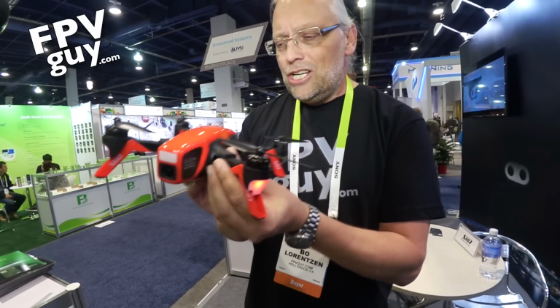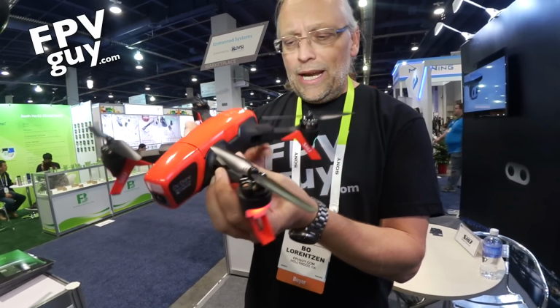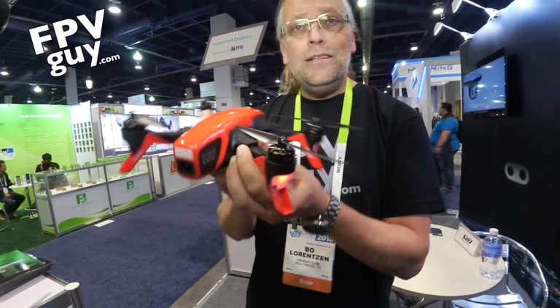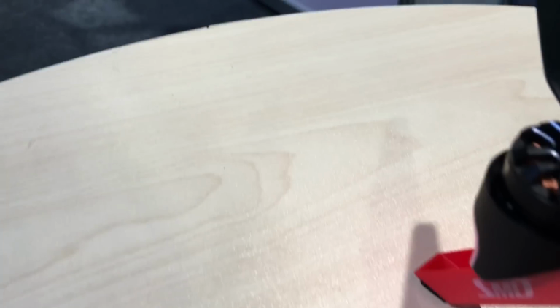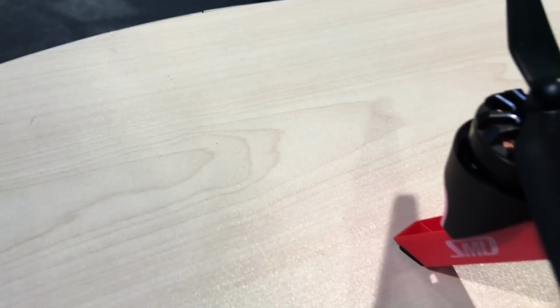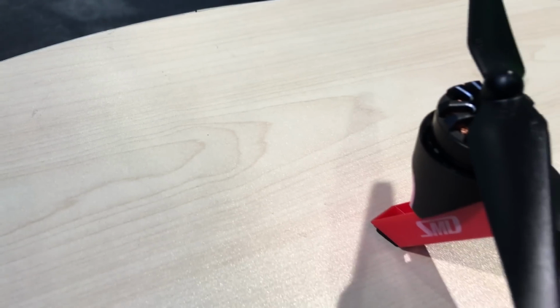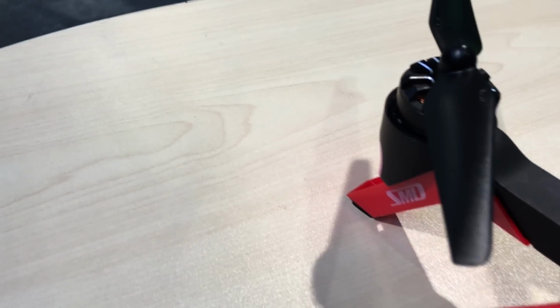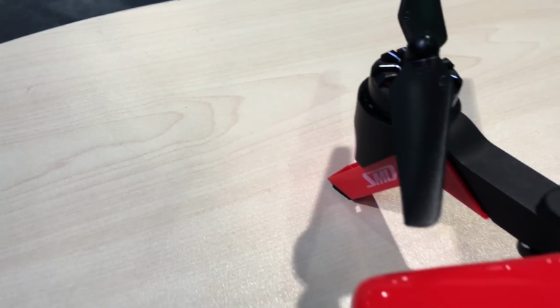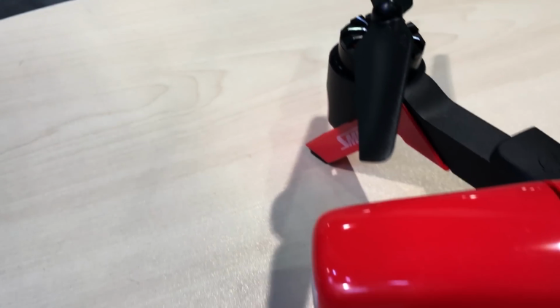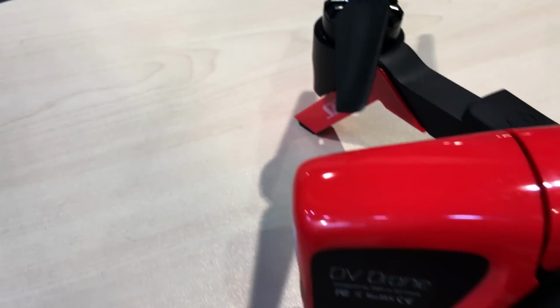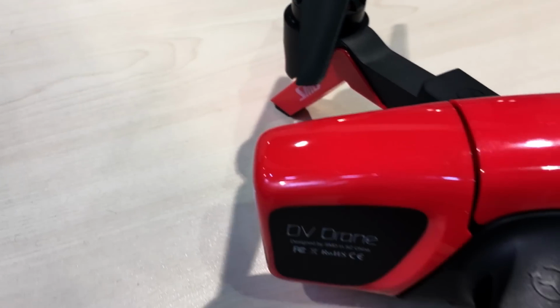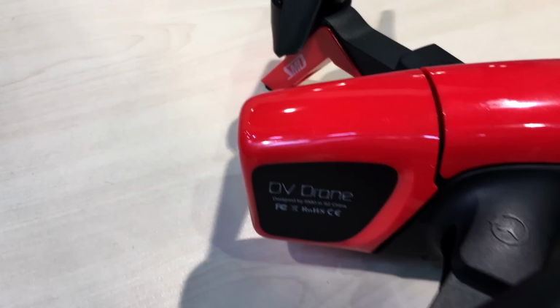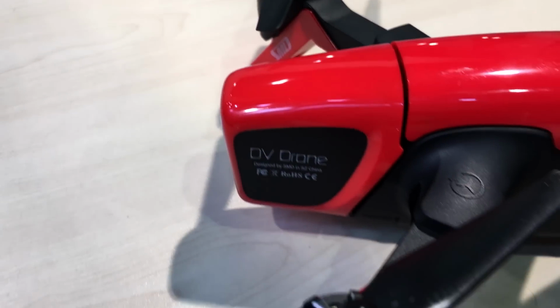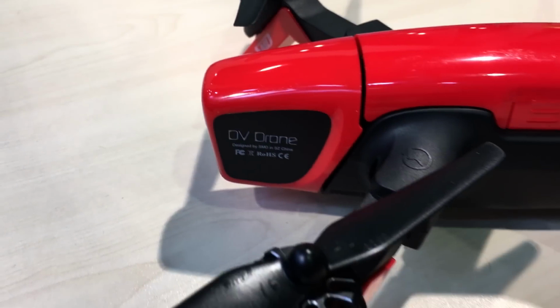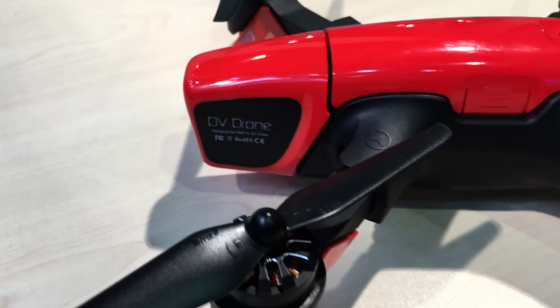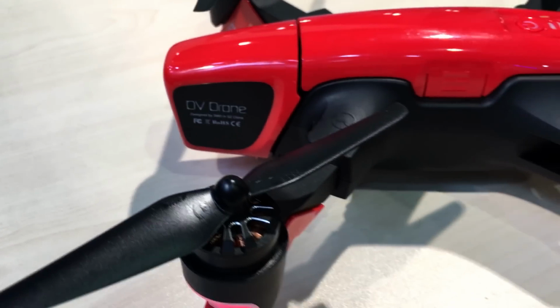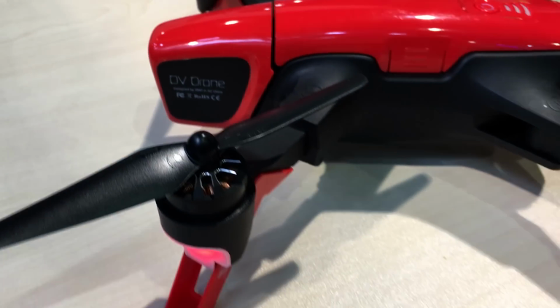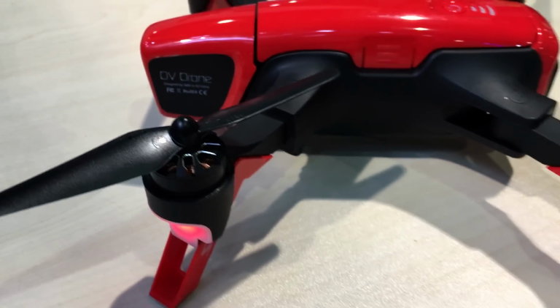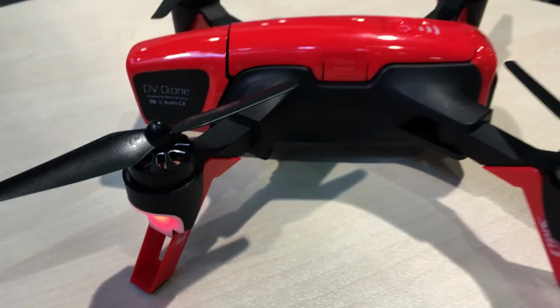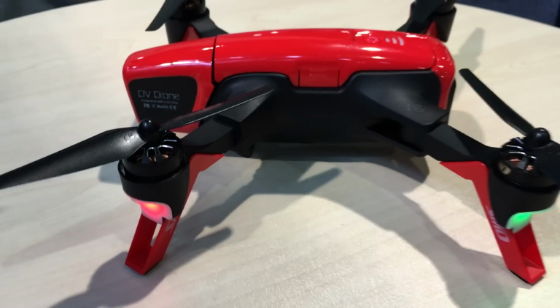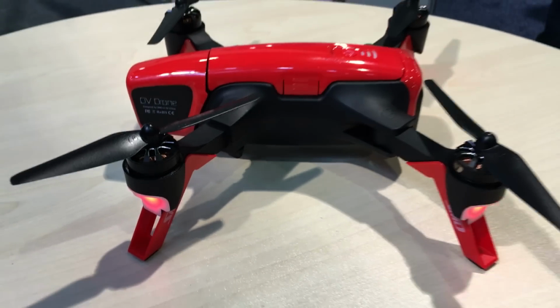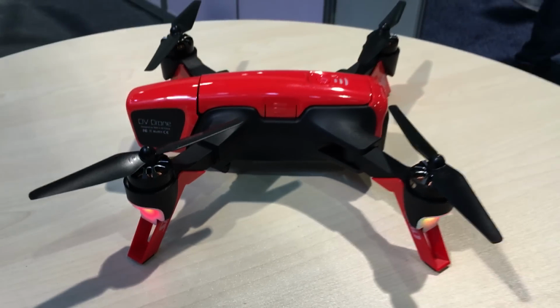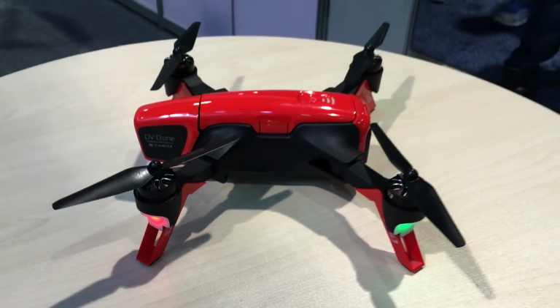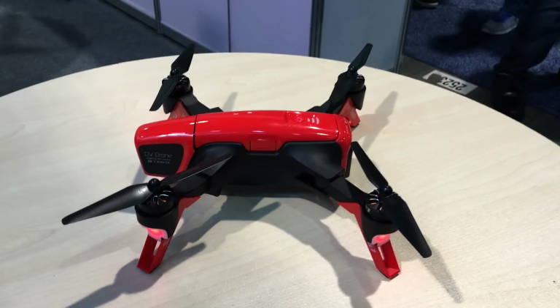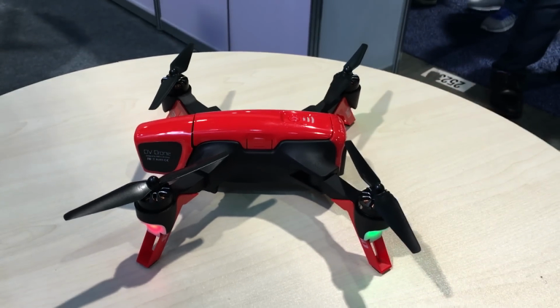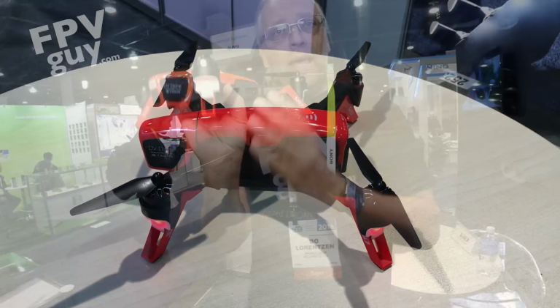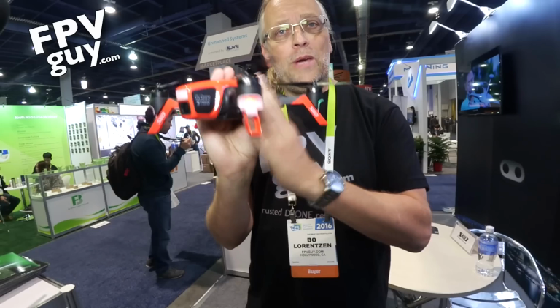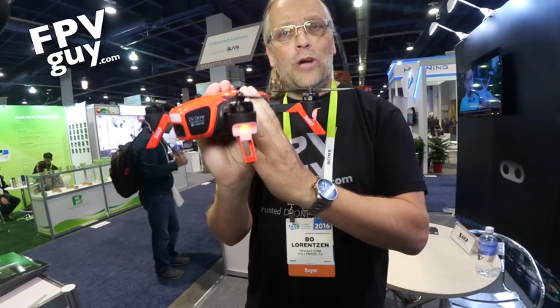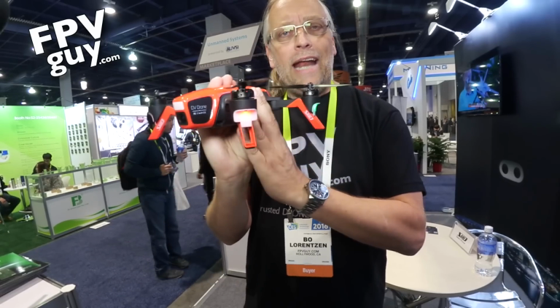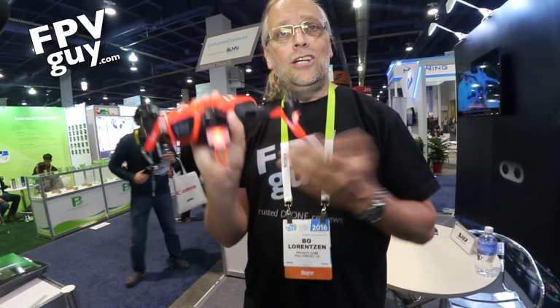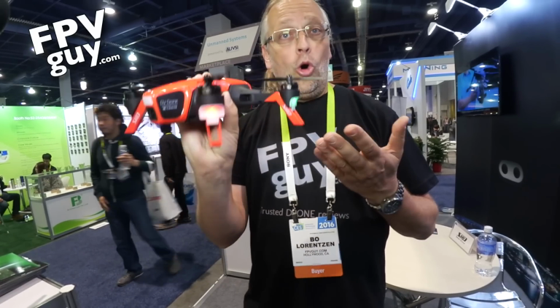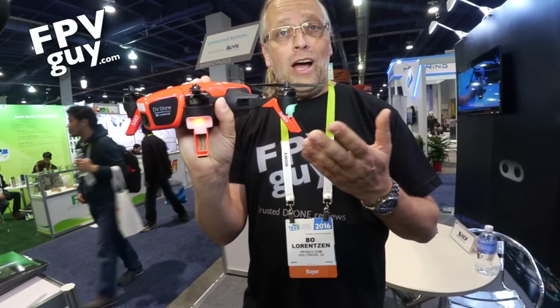Right here is basically not a drone but a convergence product, merging a camcorder with a flying camcorder that is meant to be operated handheld or flying.